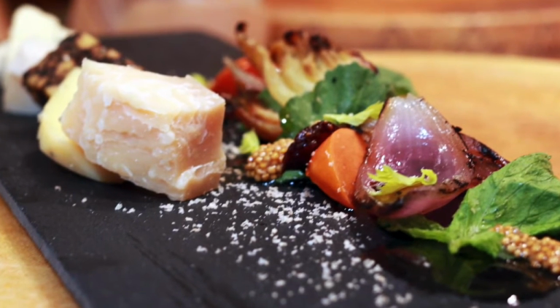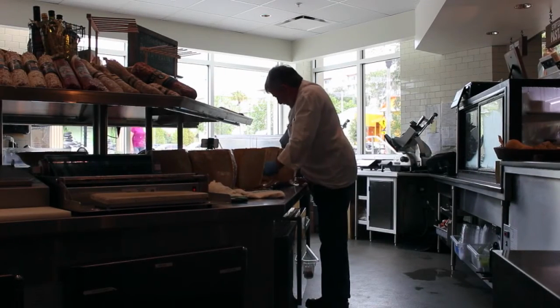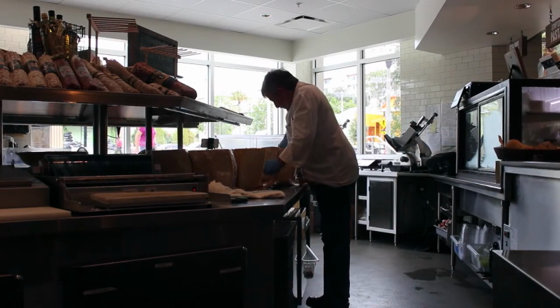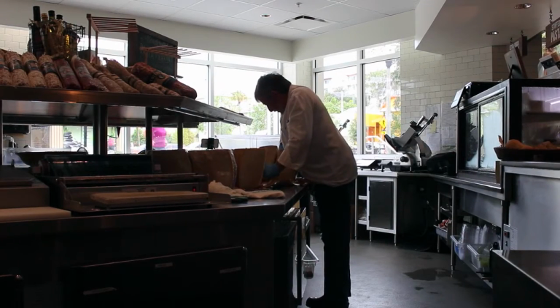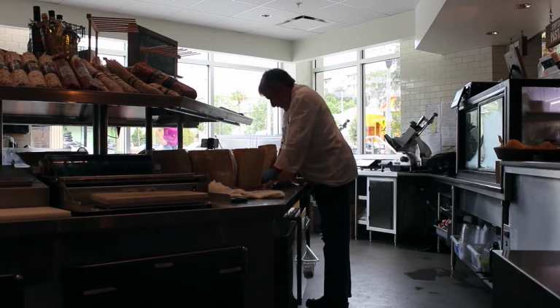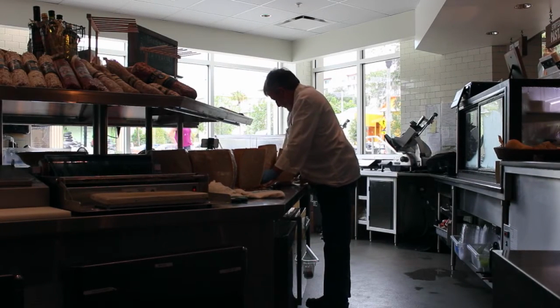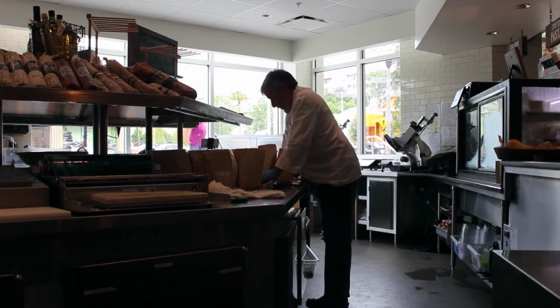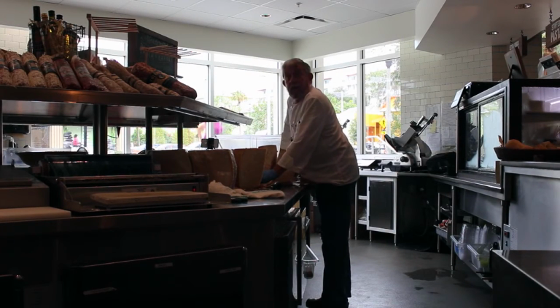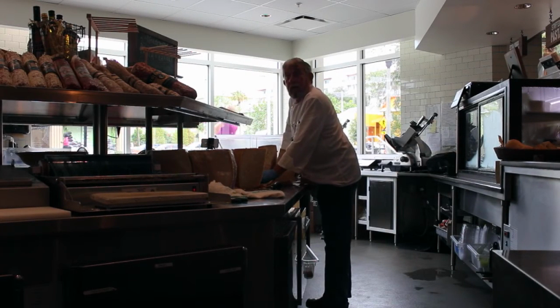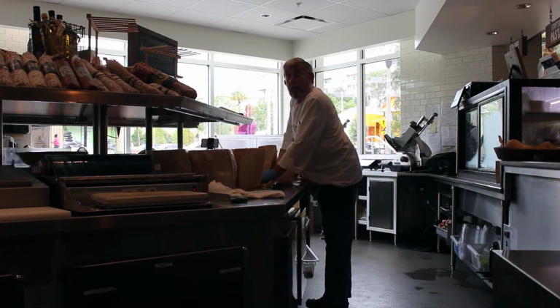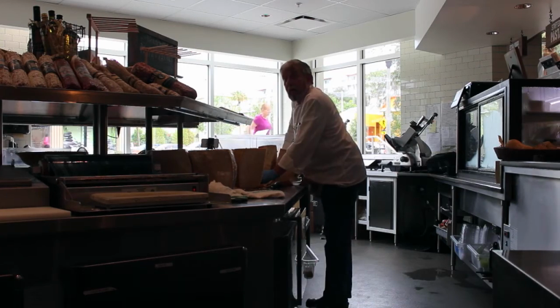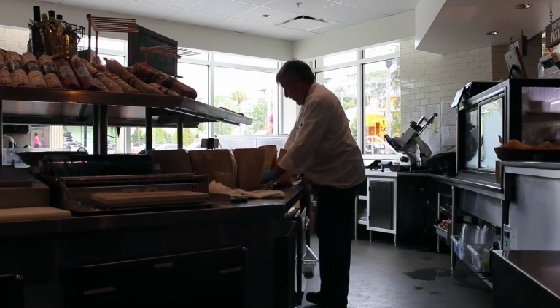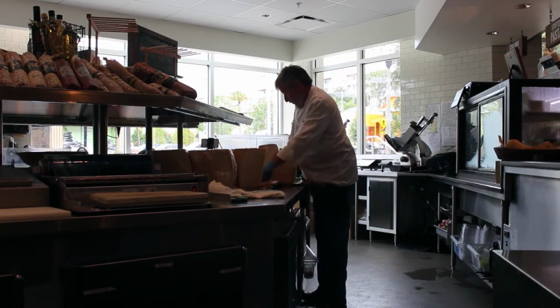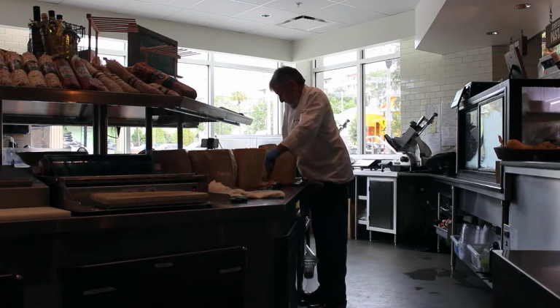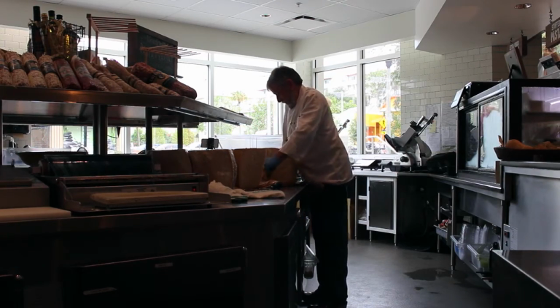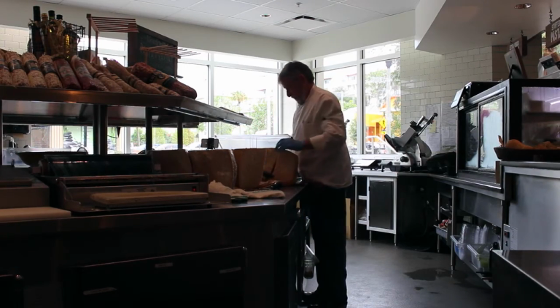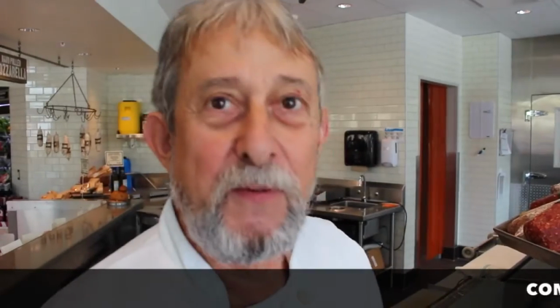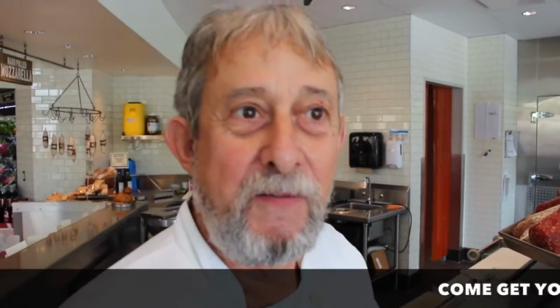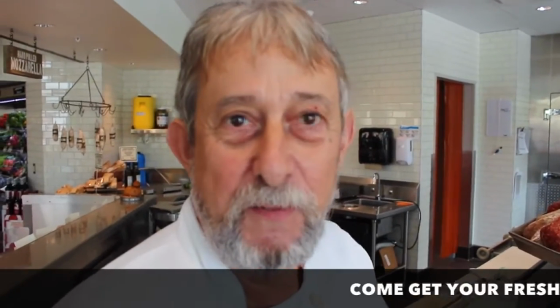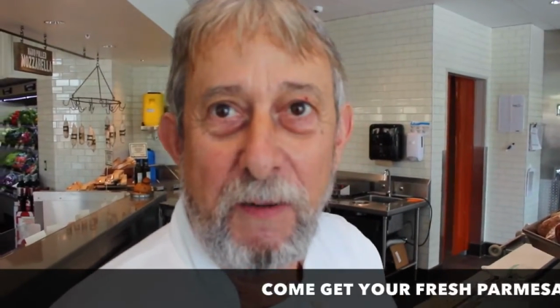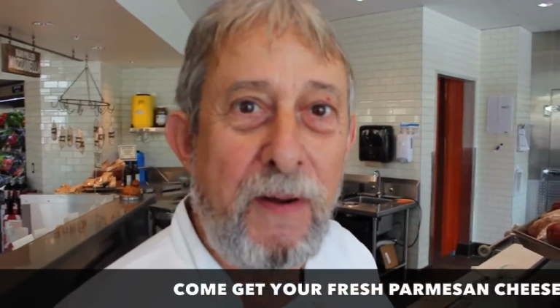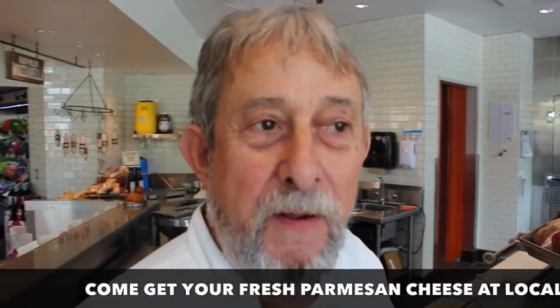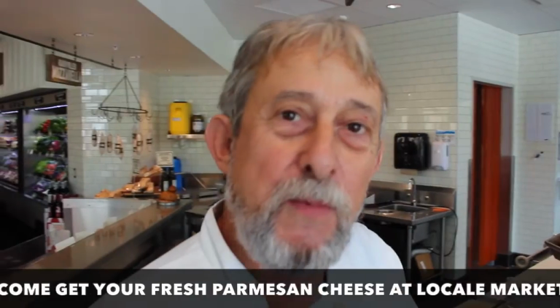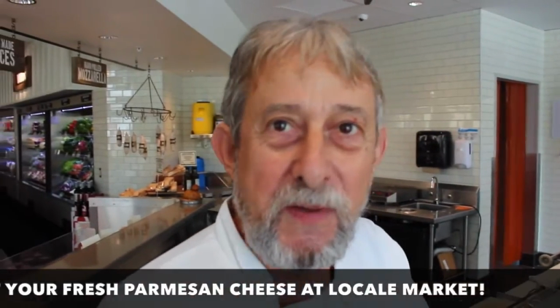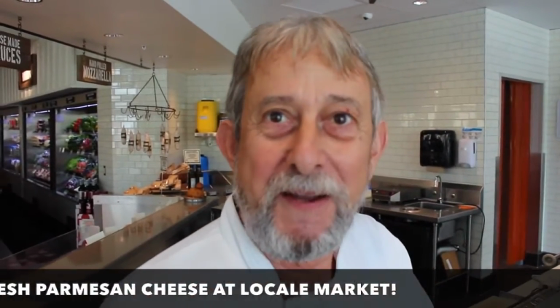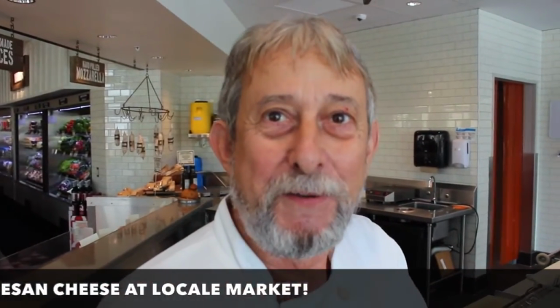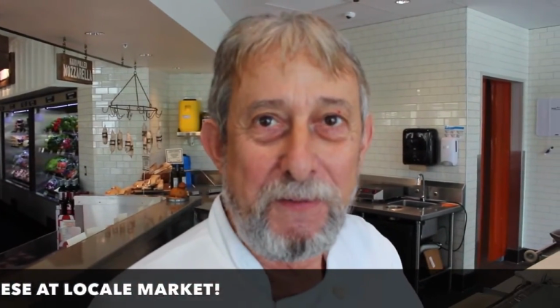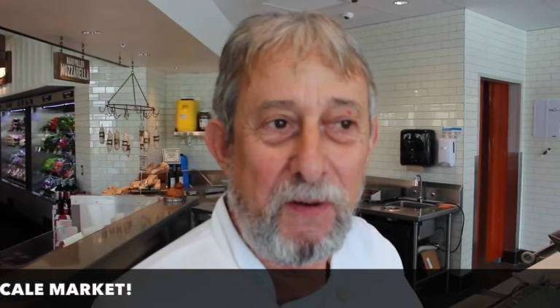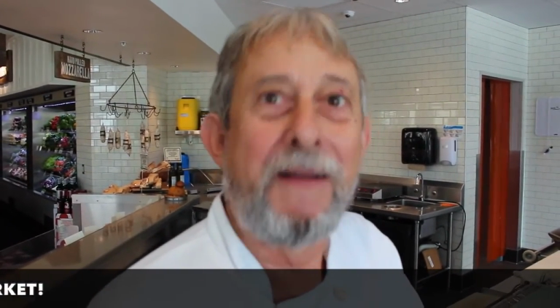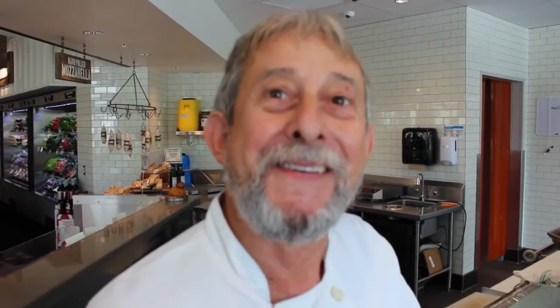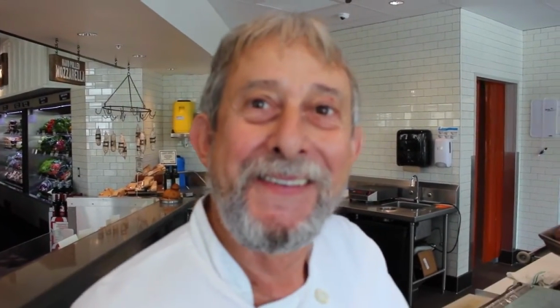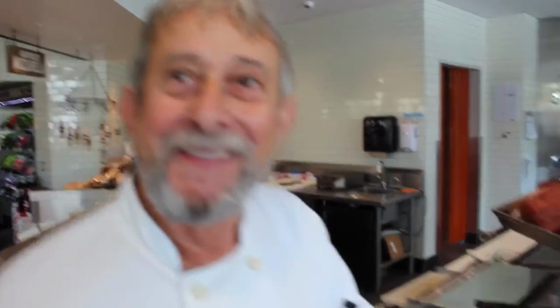I'm a Frenchman — I'm never very far from cheese or charcuterie, so that's what I like. Come see us for a good fresh parmesan at the local. Come and check us out. Thank you.